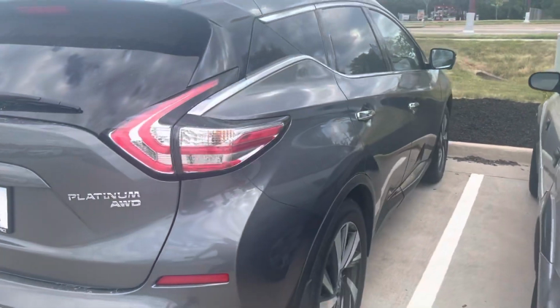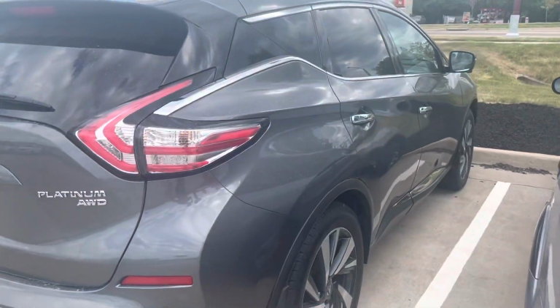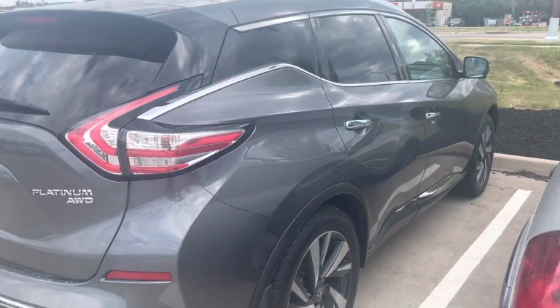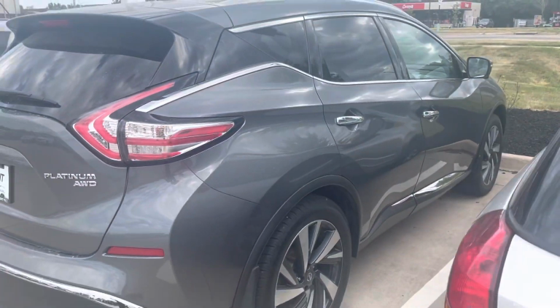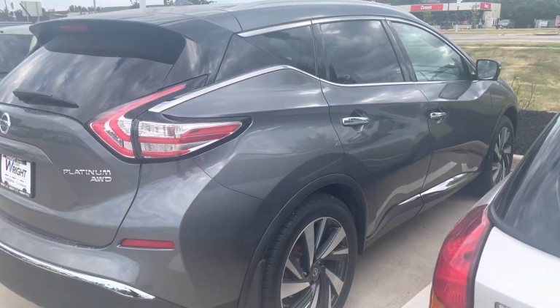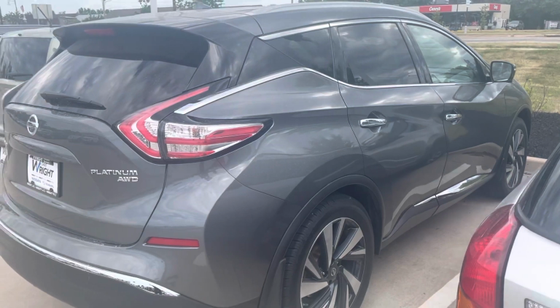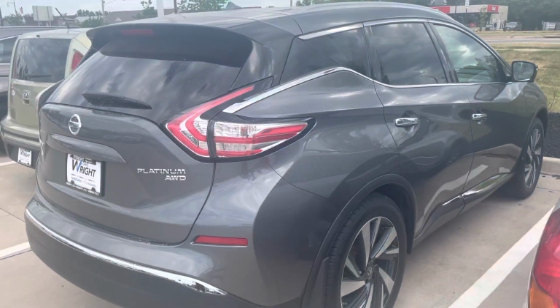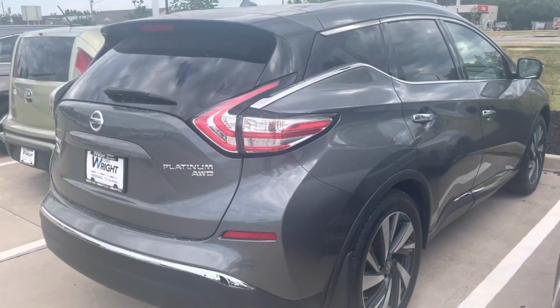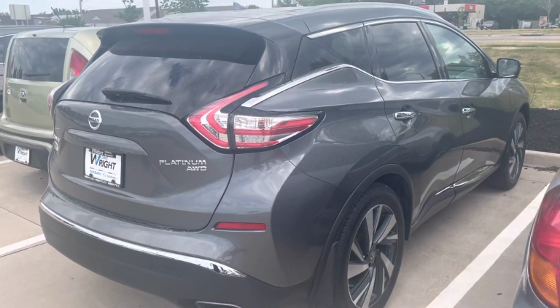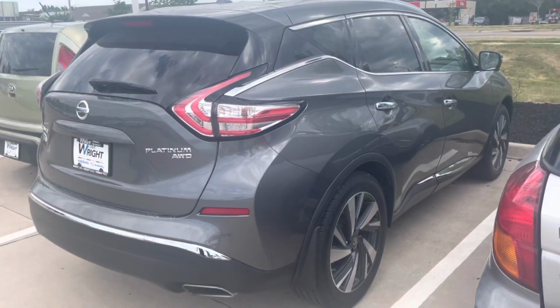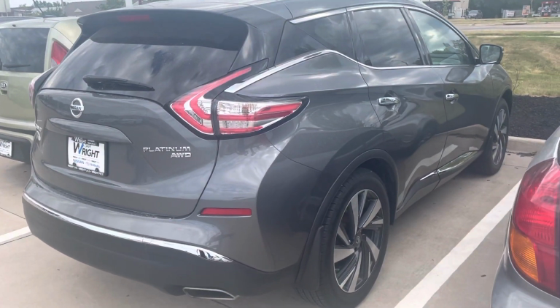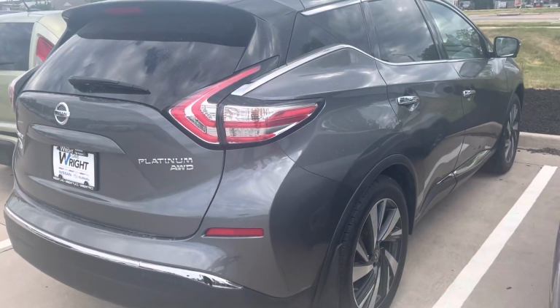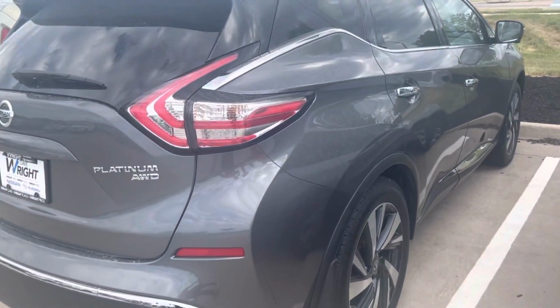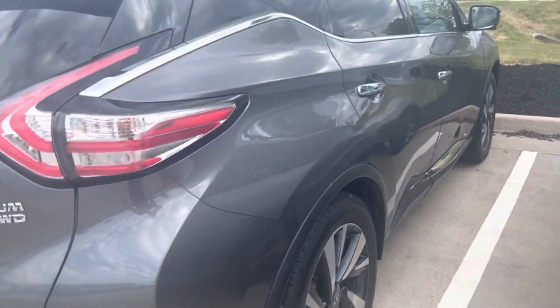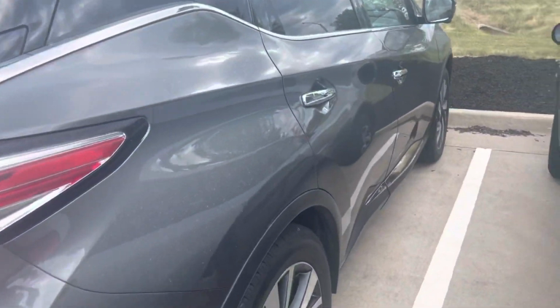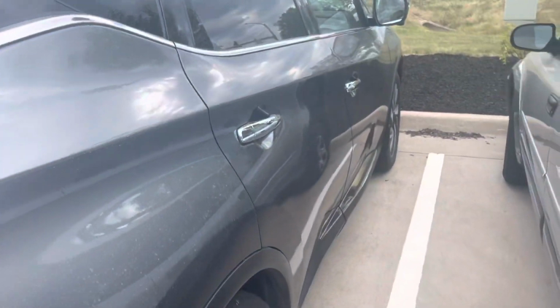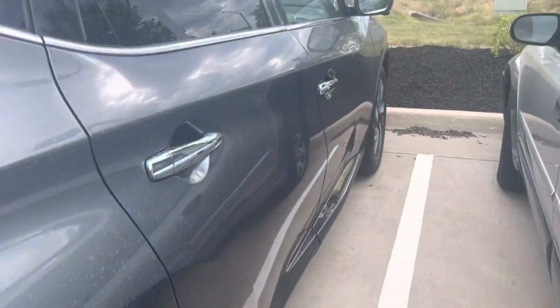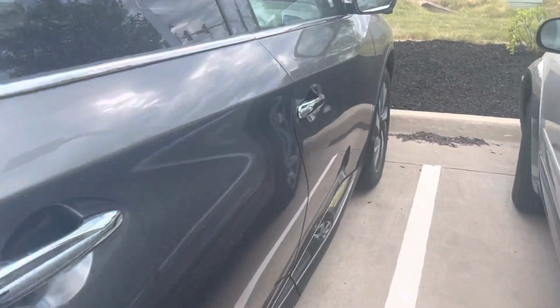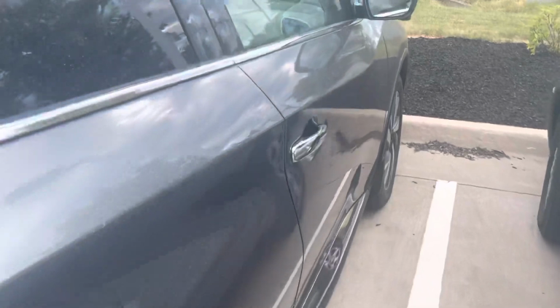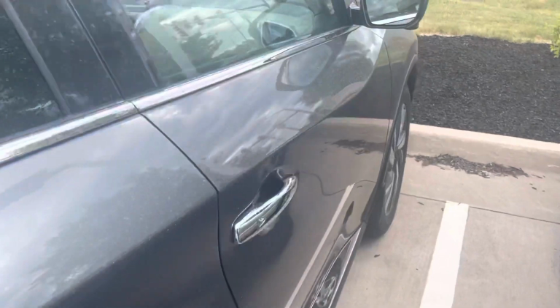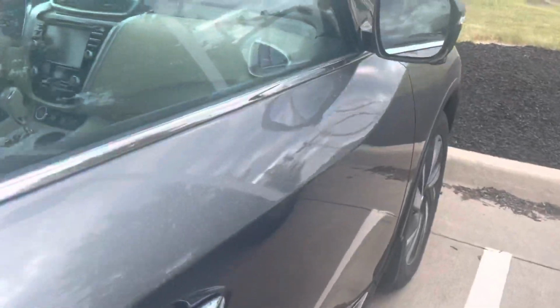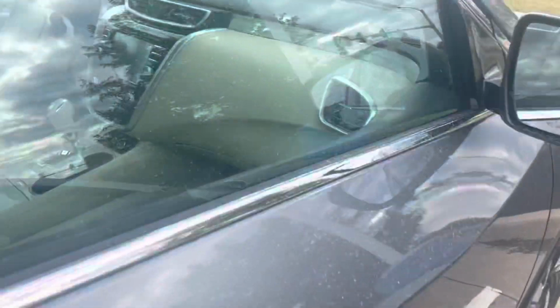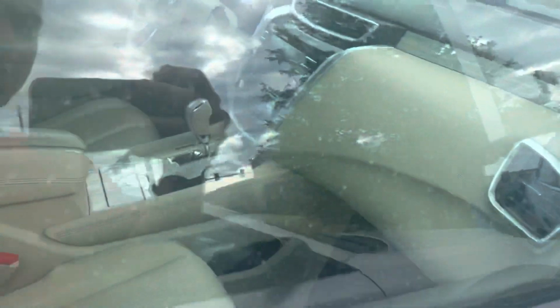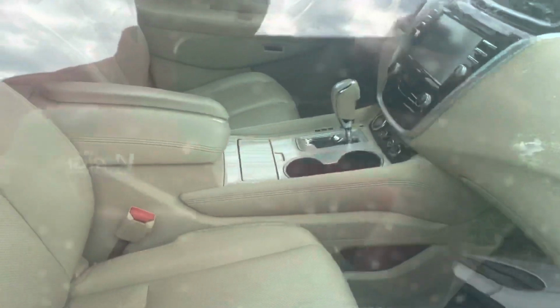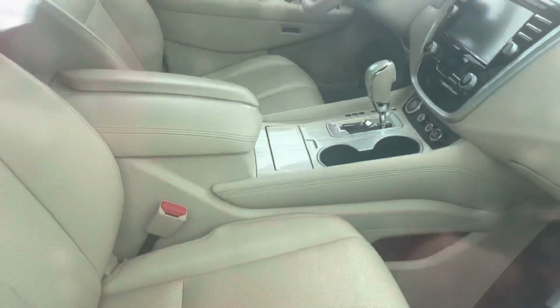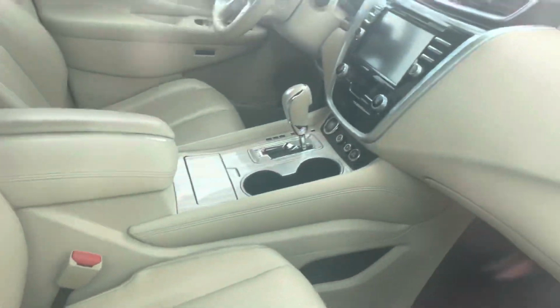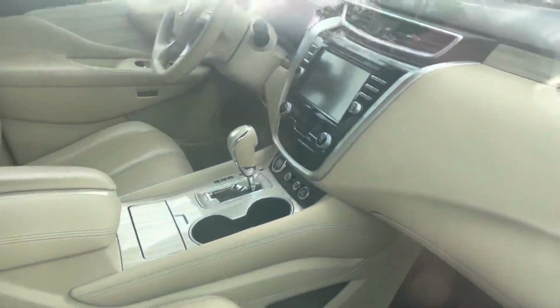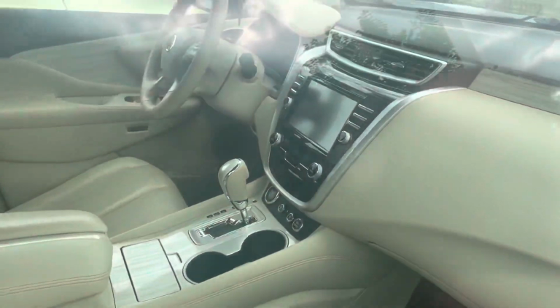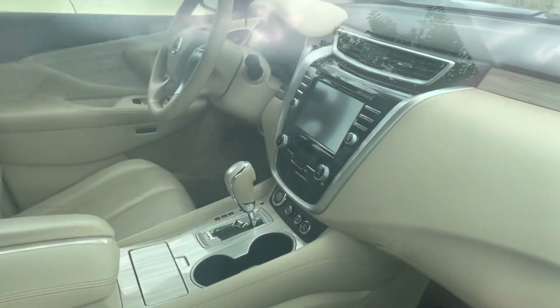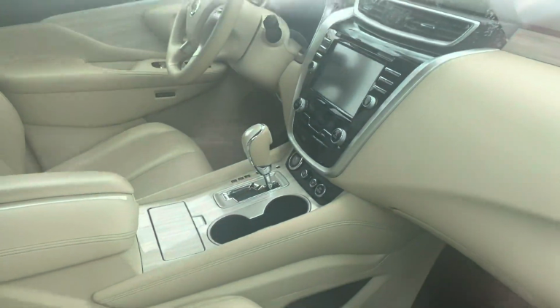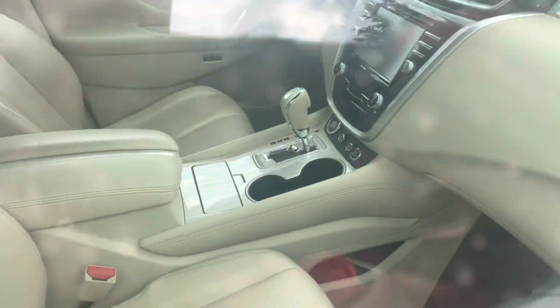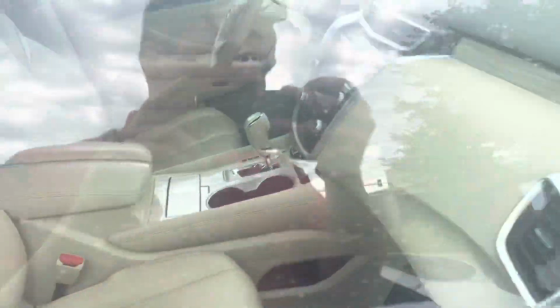No real differences between the 2016 and 2018 year models. This one's just as clean as the SL, the 2018. Give you a shot over here — see, the interior is the exact same.